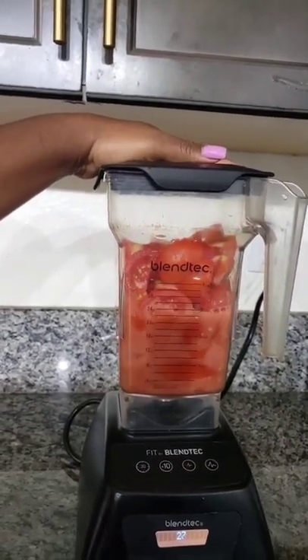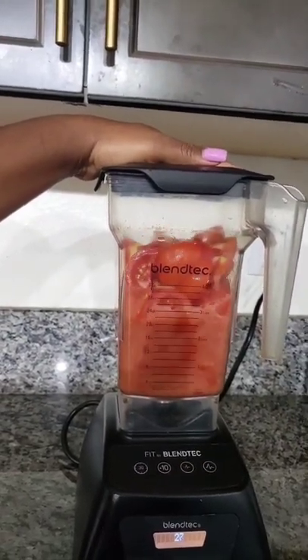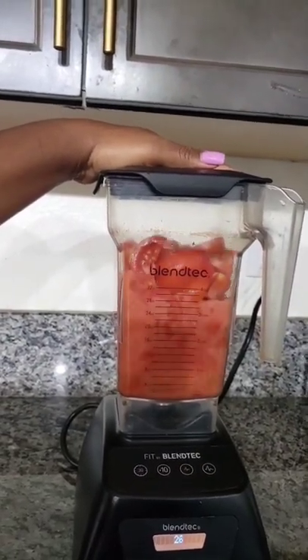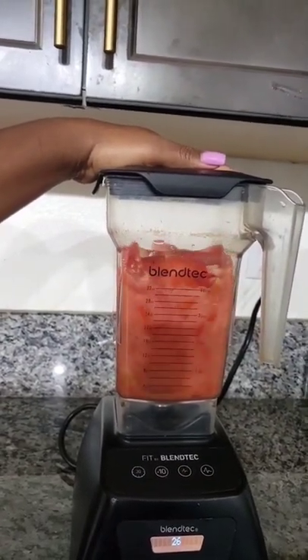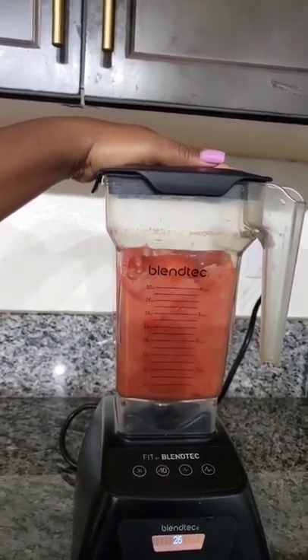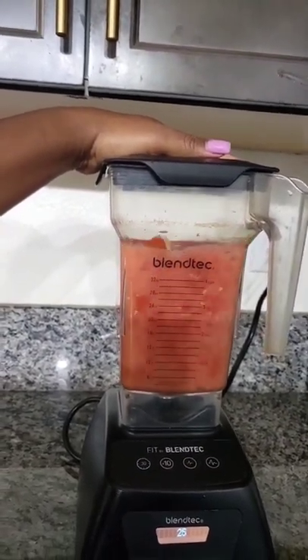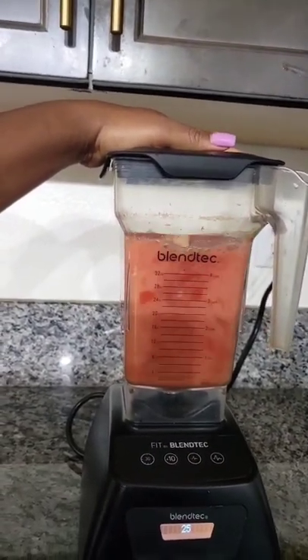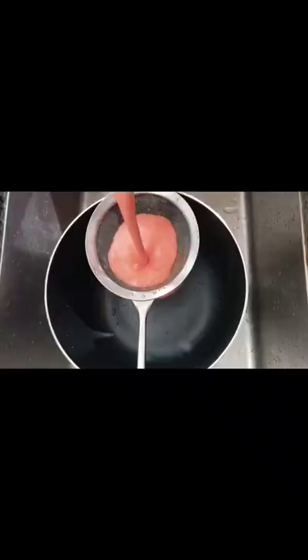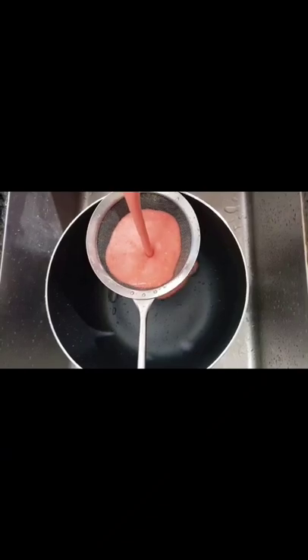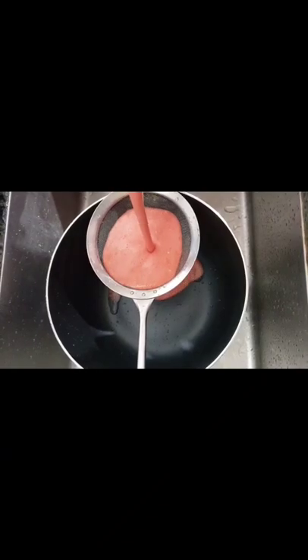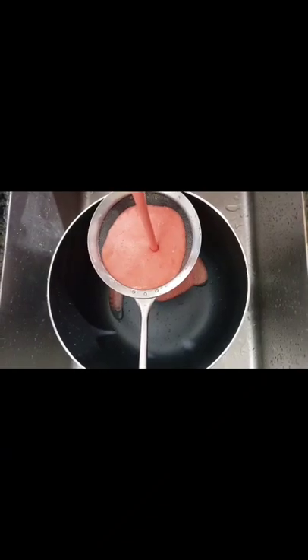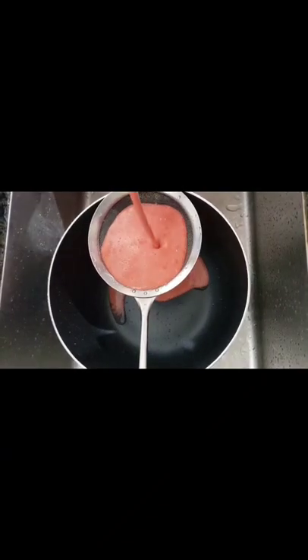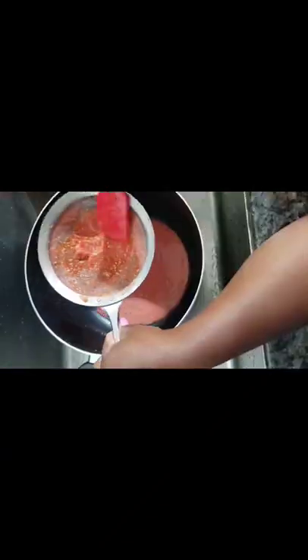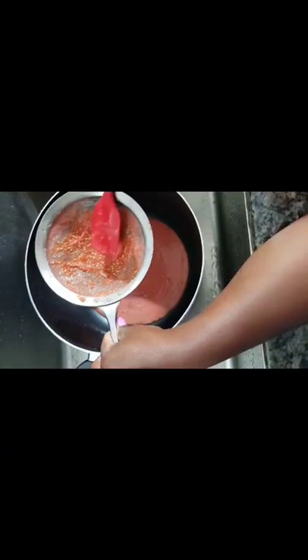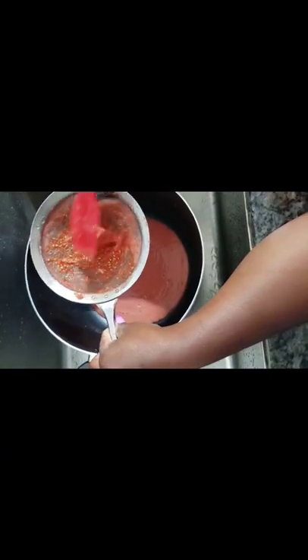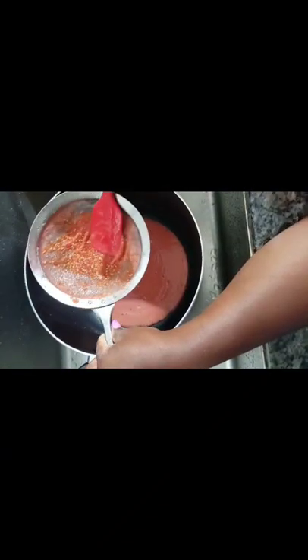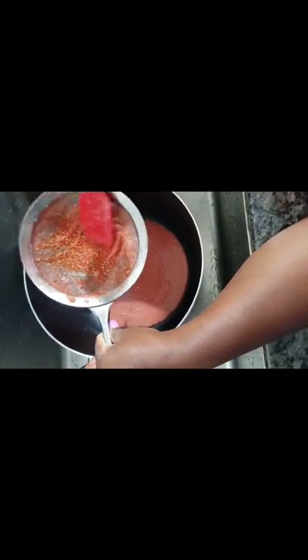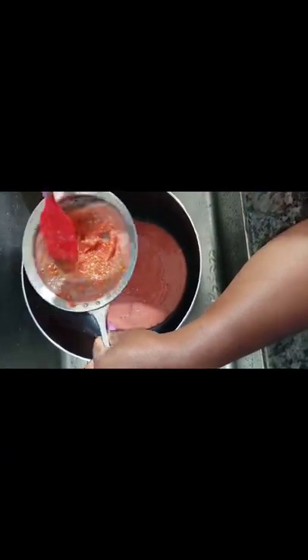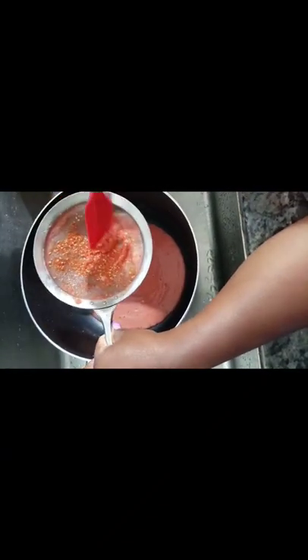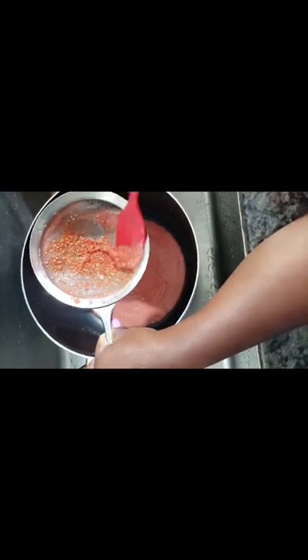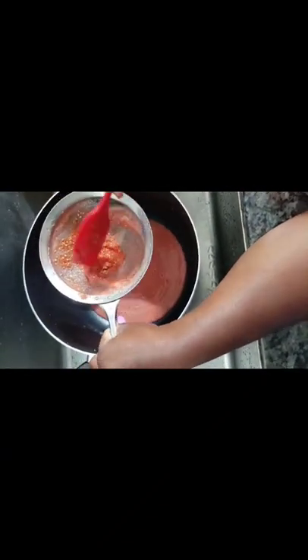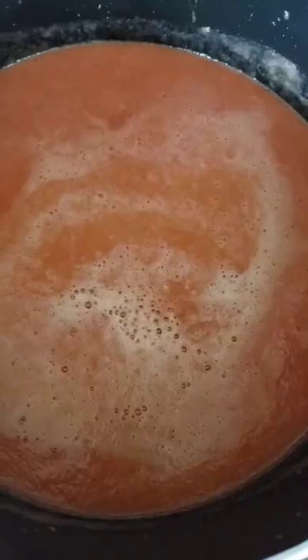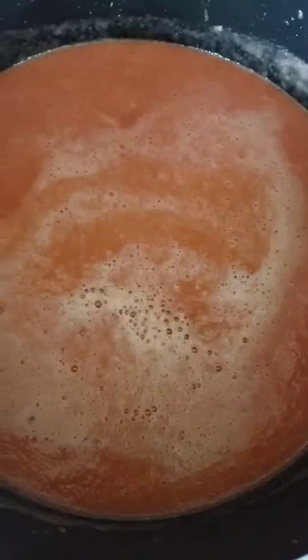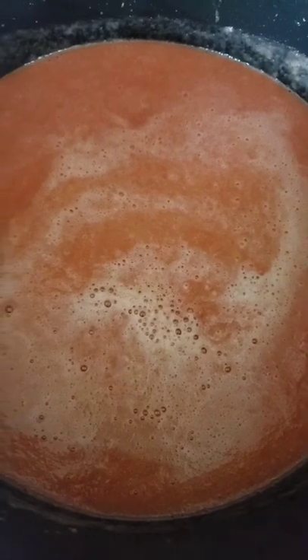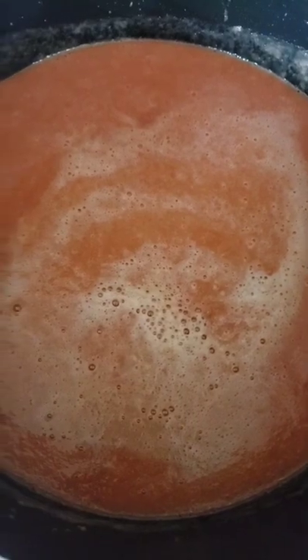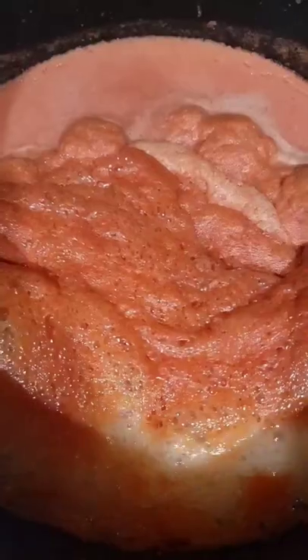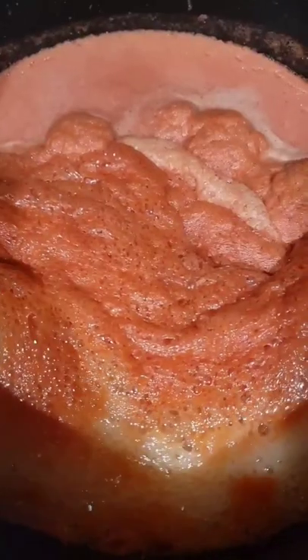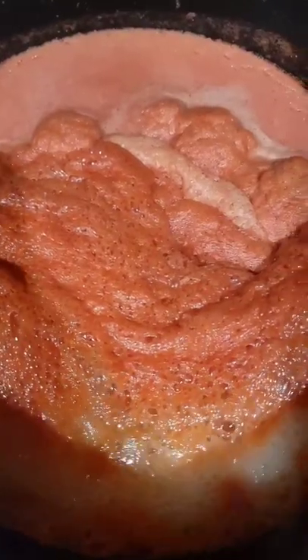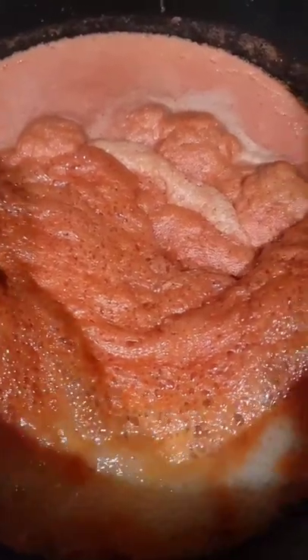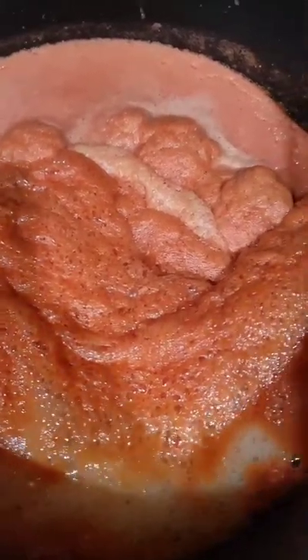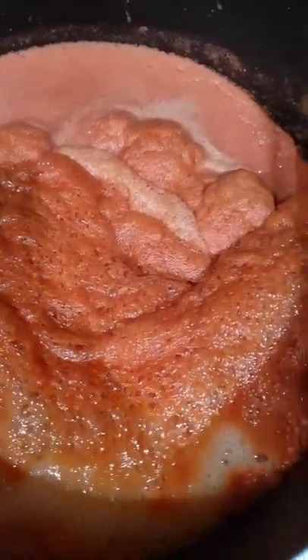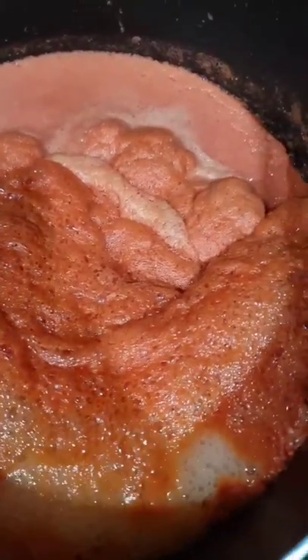Pass the puree through a fine mesh sieve to remove the seeds — this just helps the tomato paste look nice and smooth. Then put all the puree in a large pot and bring to a boil.